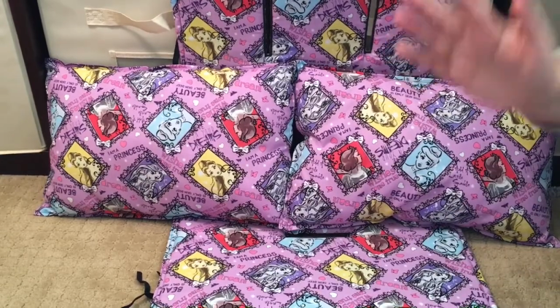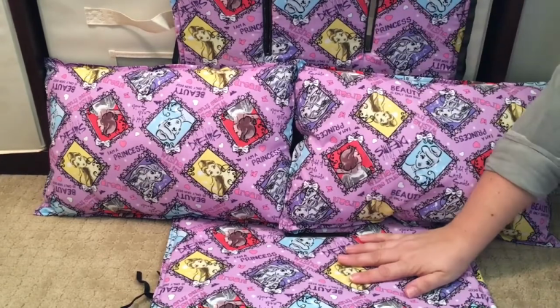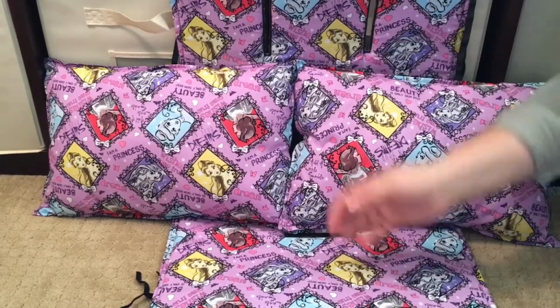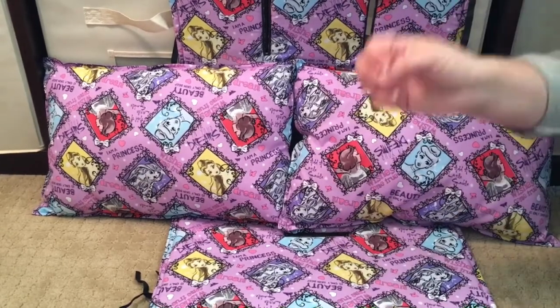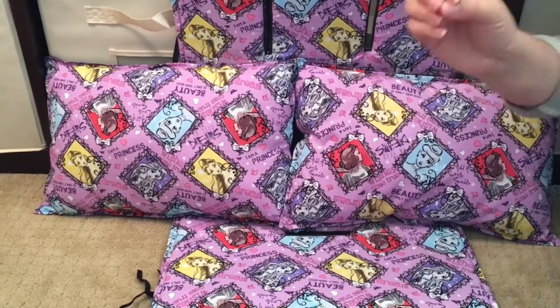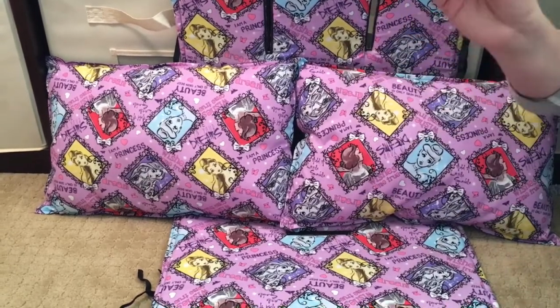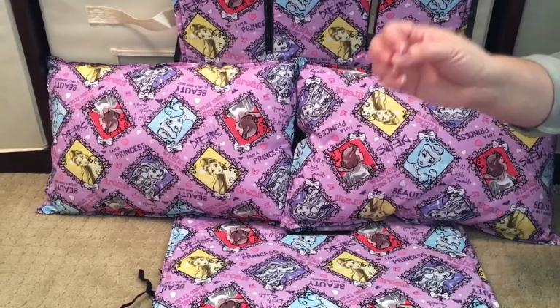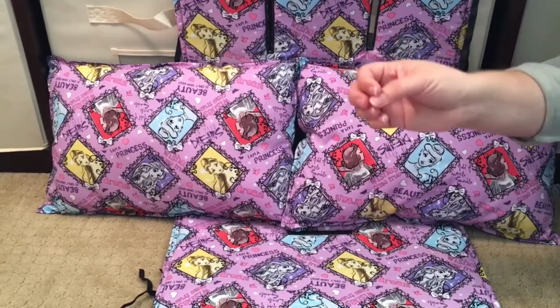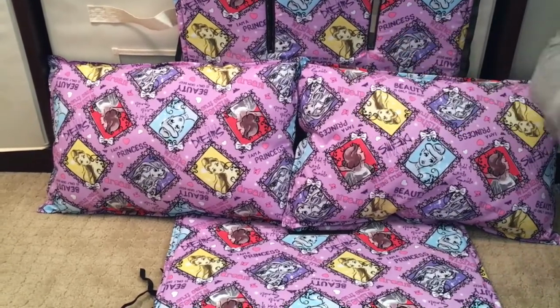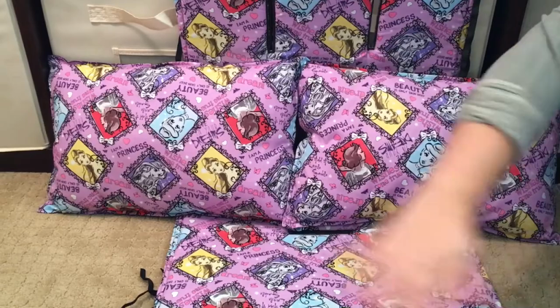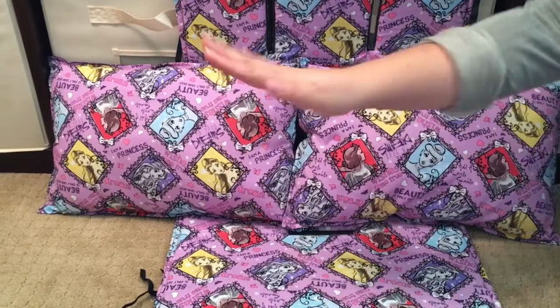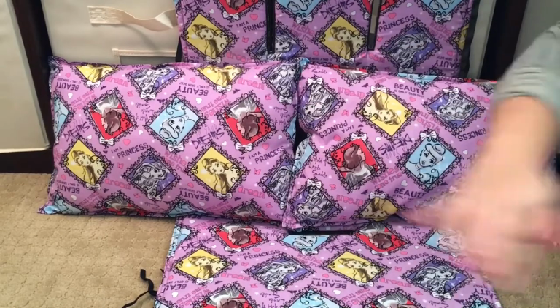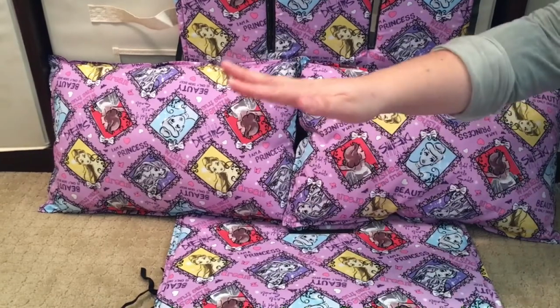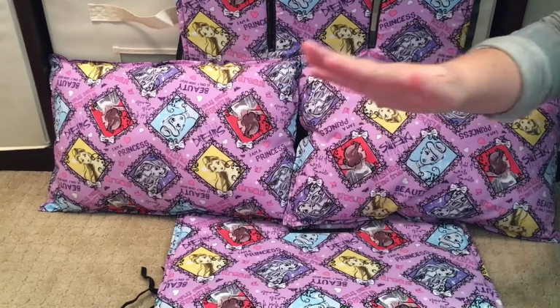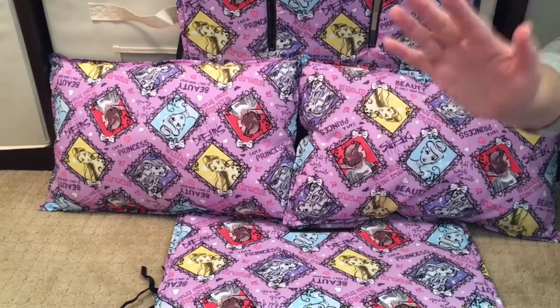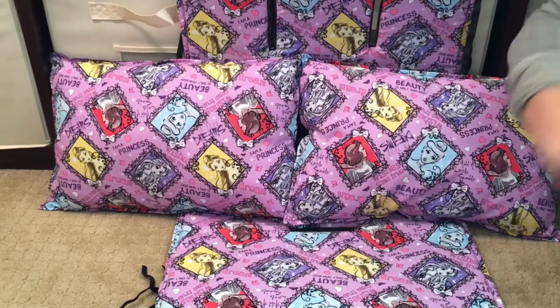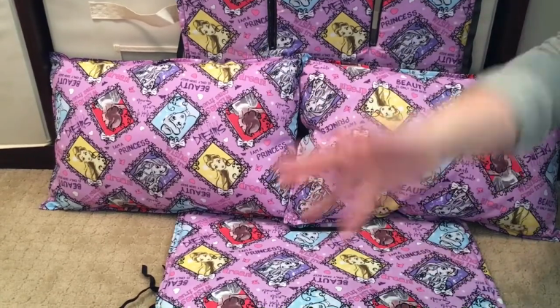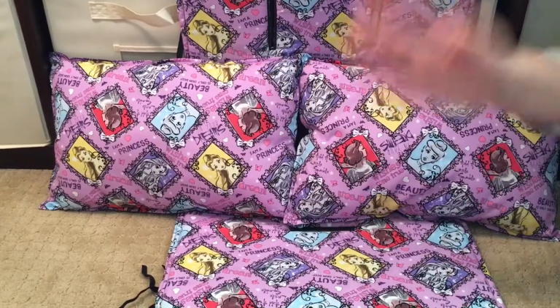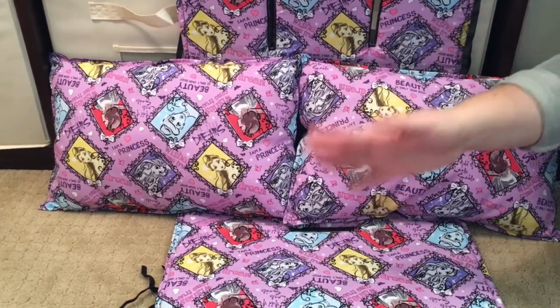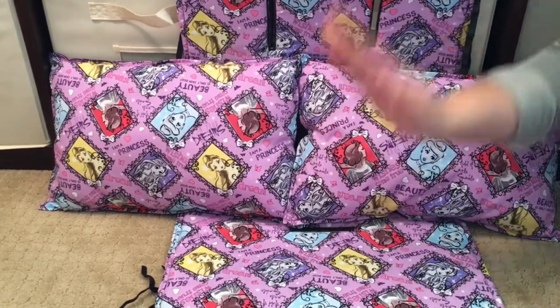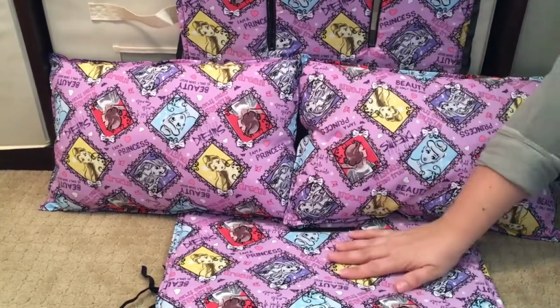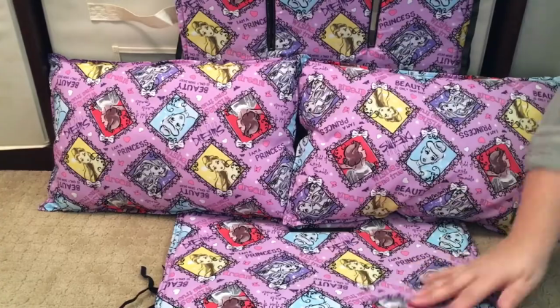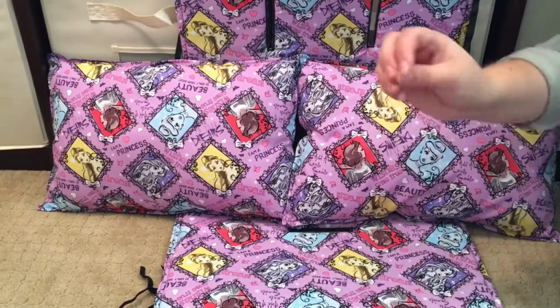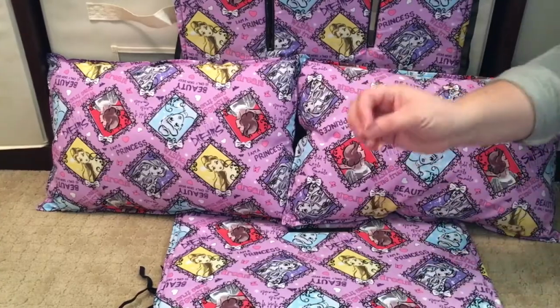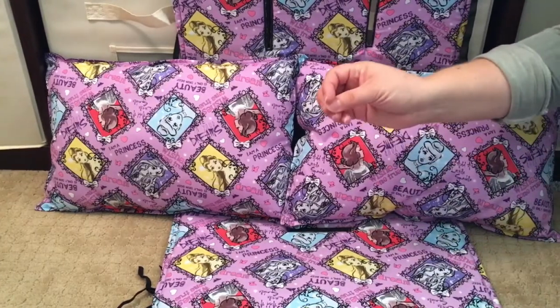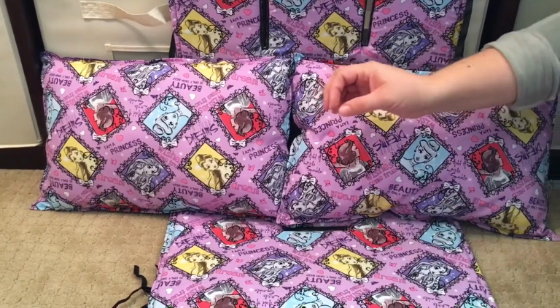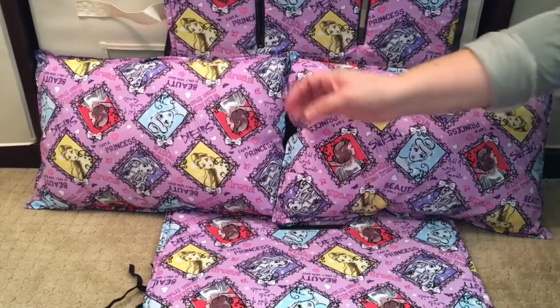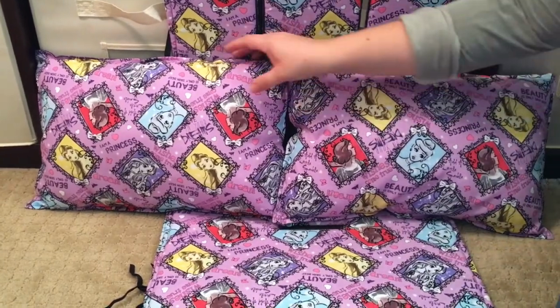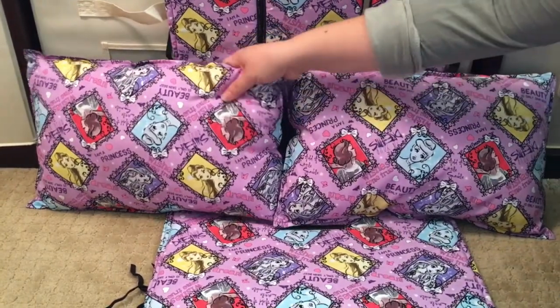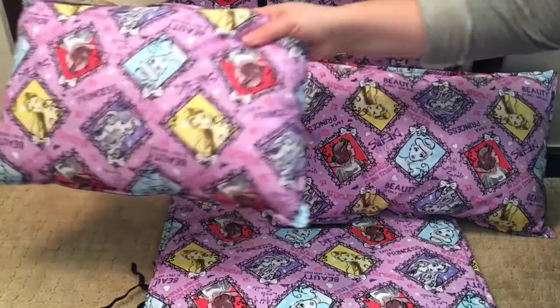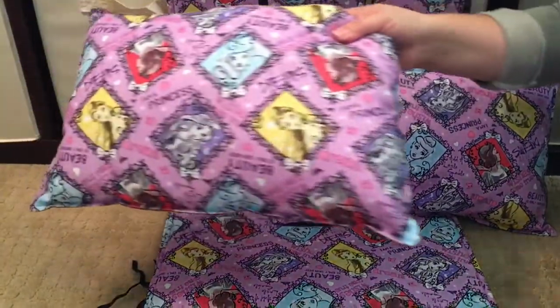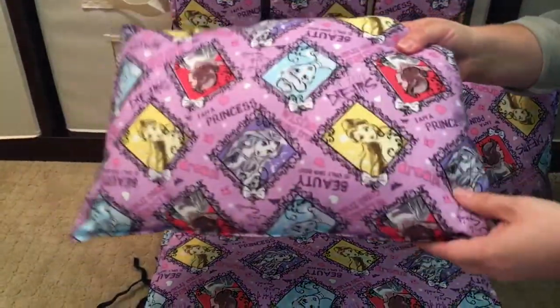My girls love to eat in their strollers and wagons, so they get in and want snacks — what a mess! This liner has saved my Keenz so many times. I have a black and gray Keenz and you see every little bit of food on that coloring. This liner has saved it, and it is so nice and cushy.